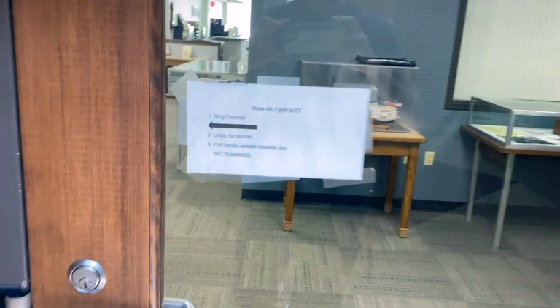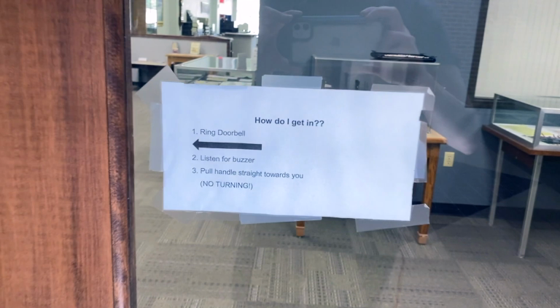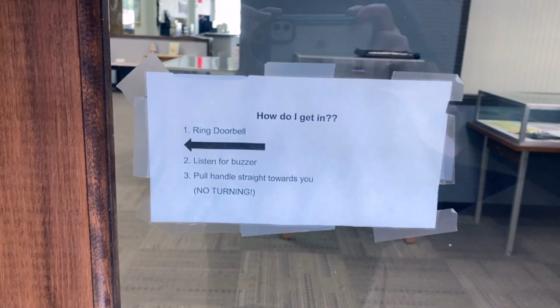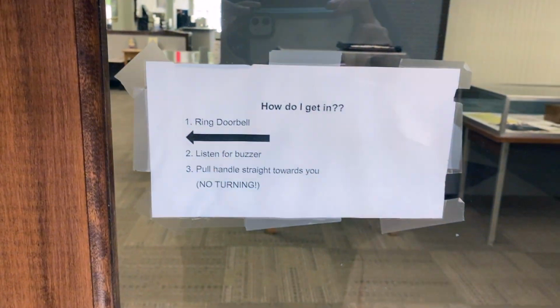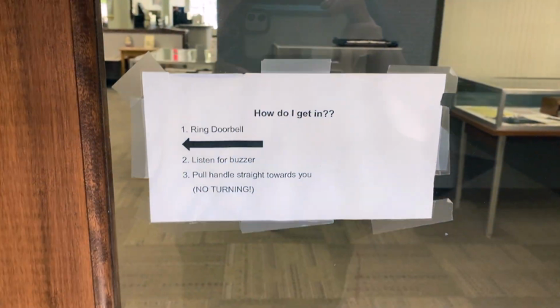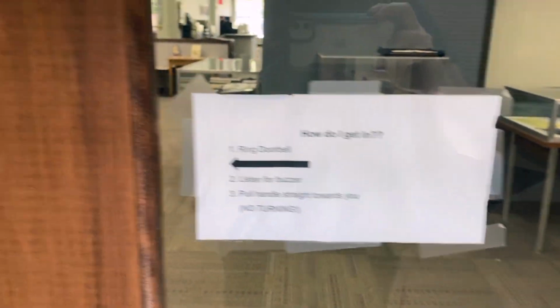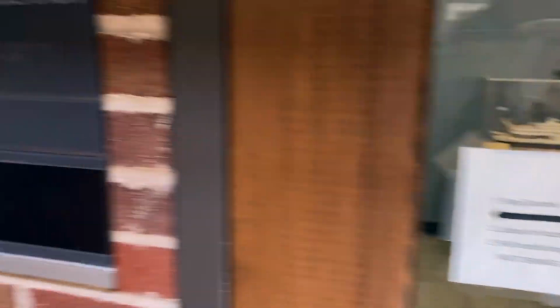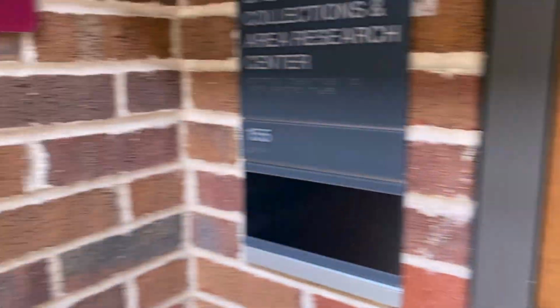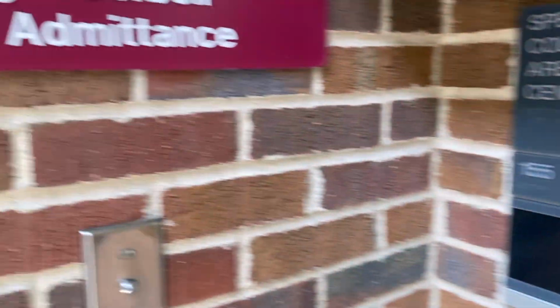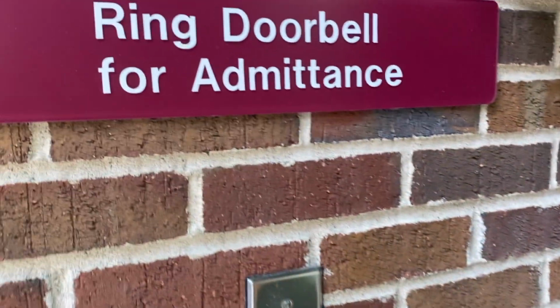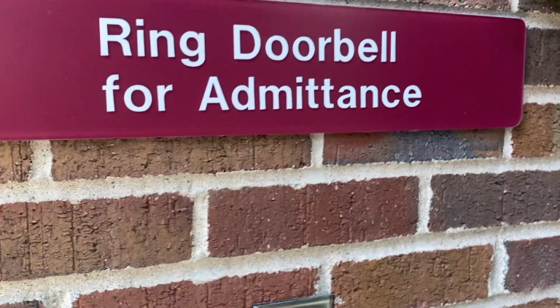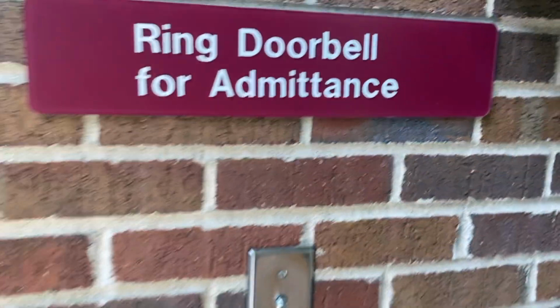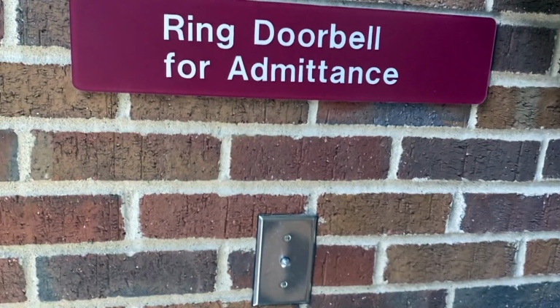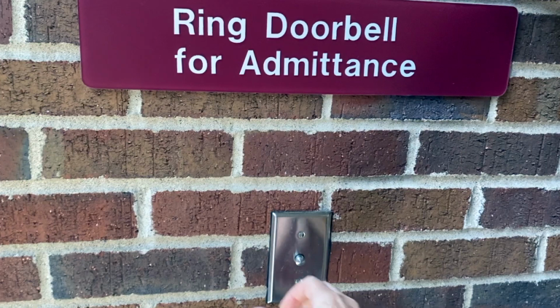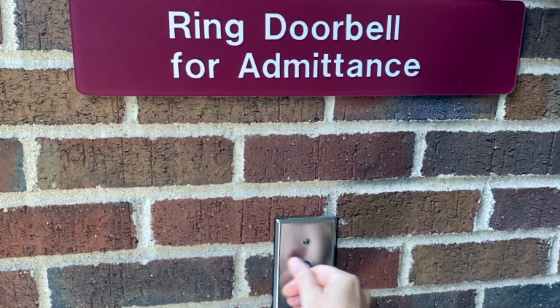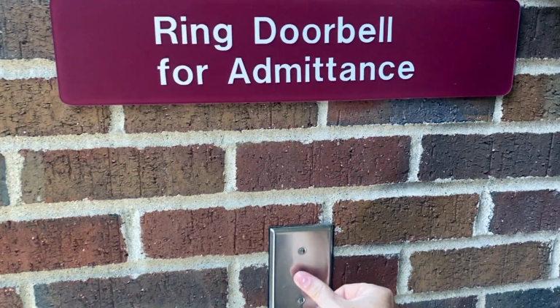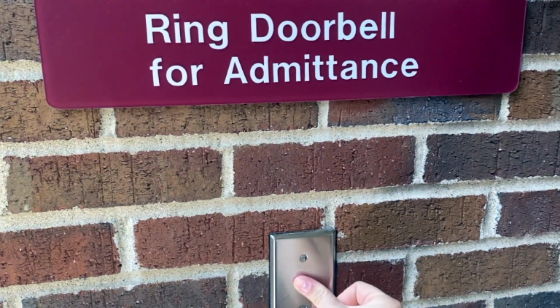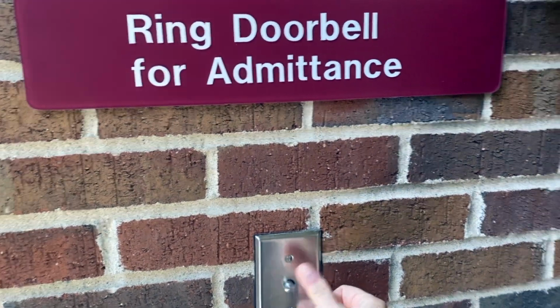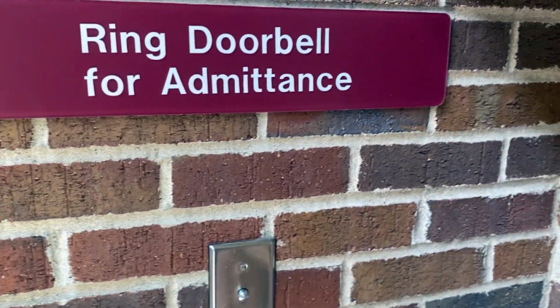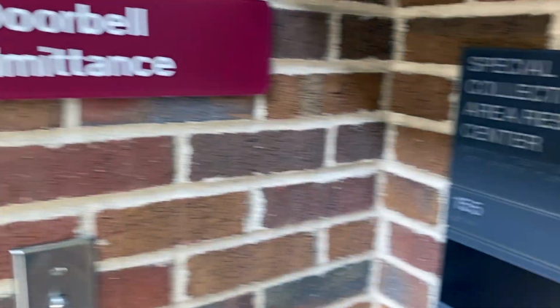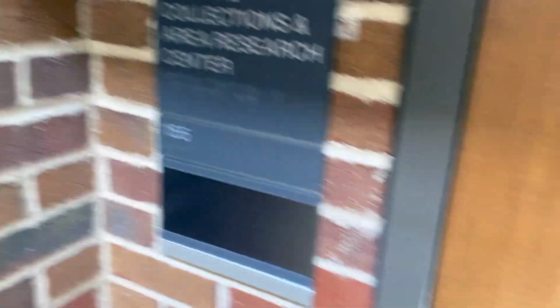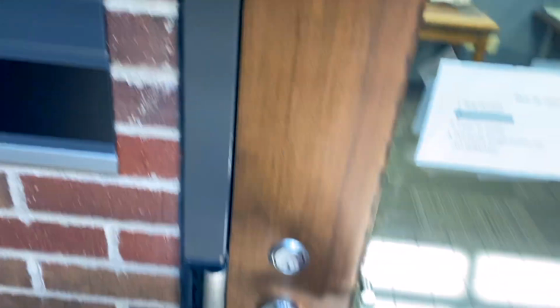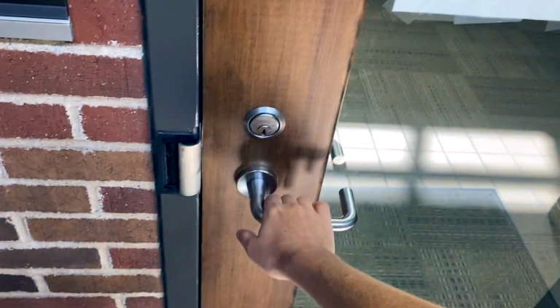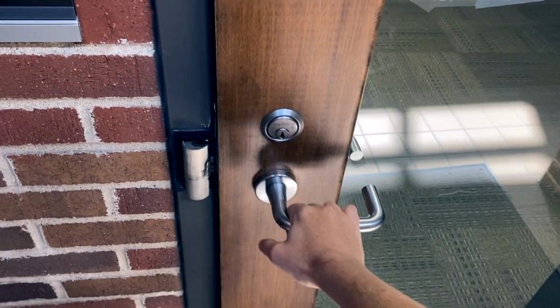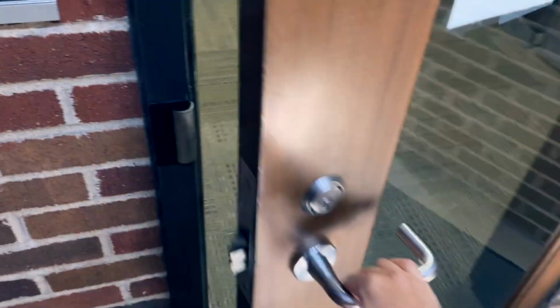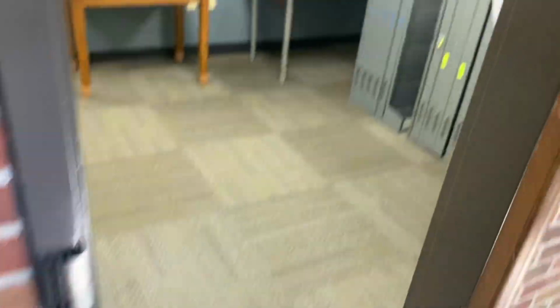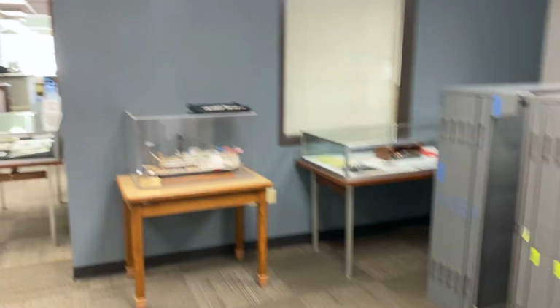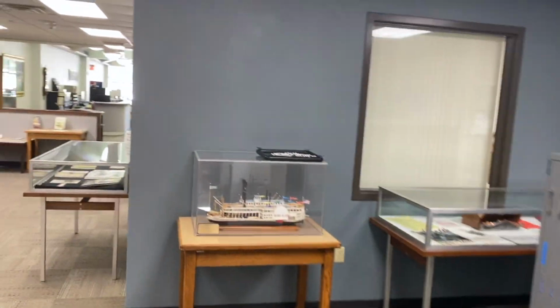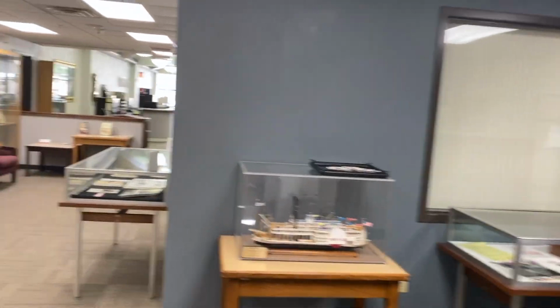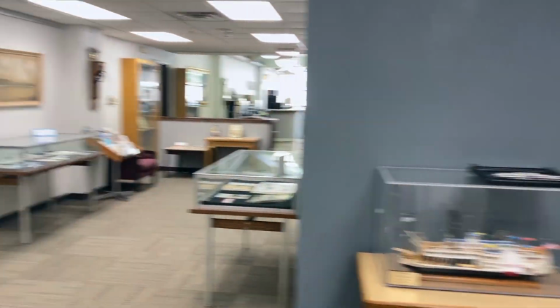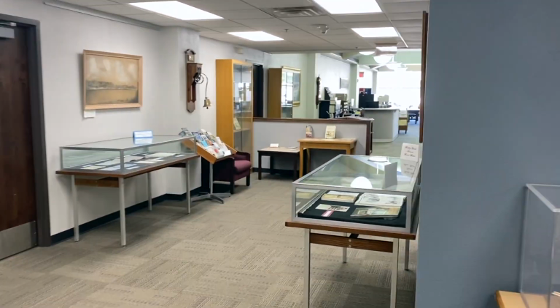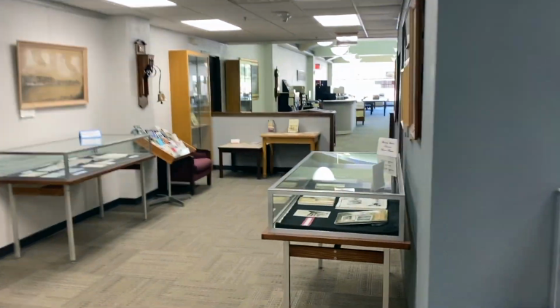Press firmly until you hear a ding, listen for the buzzer, and then pull back the handle. Once you enter, you will be greeted at the registration area.